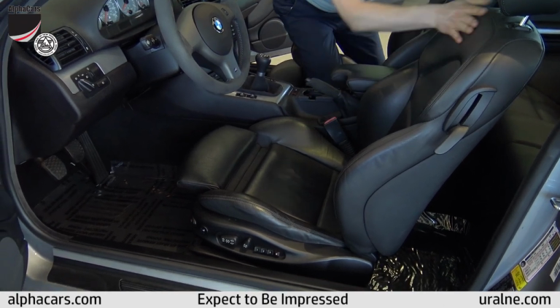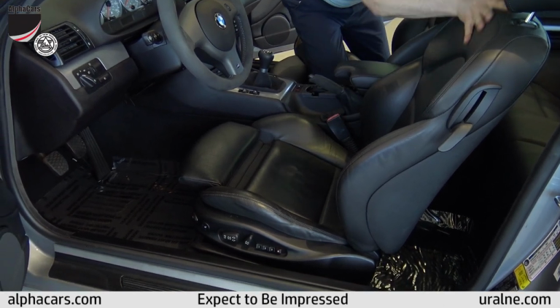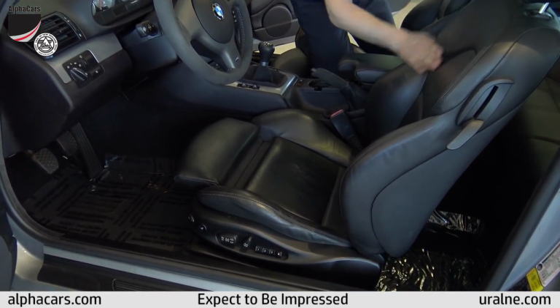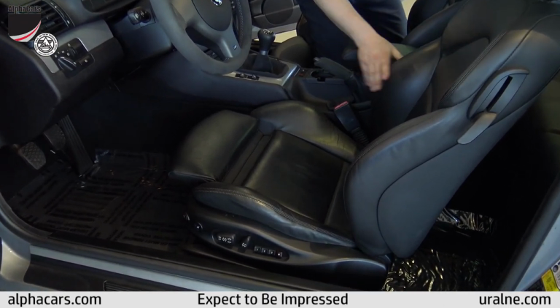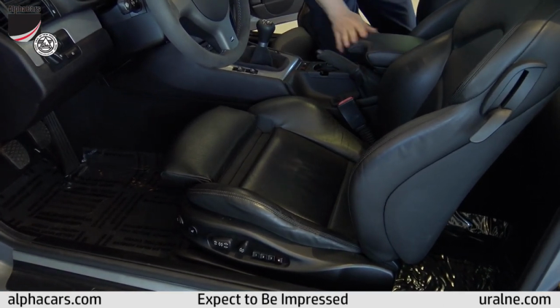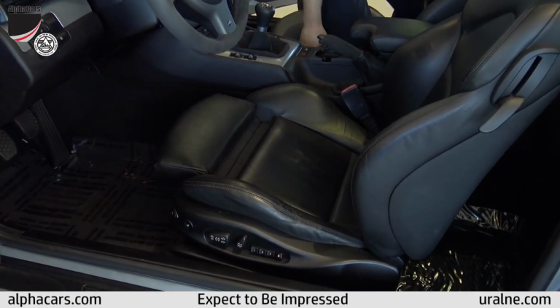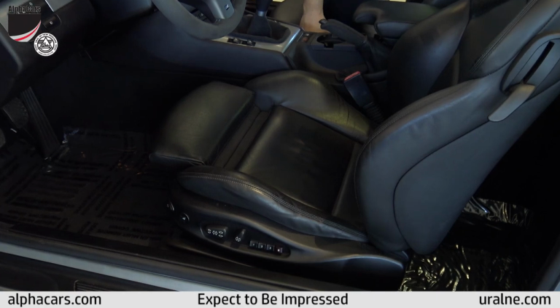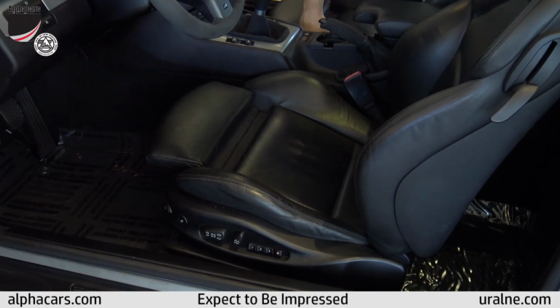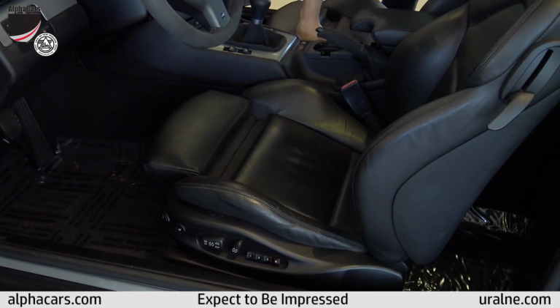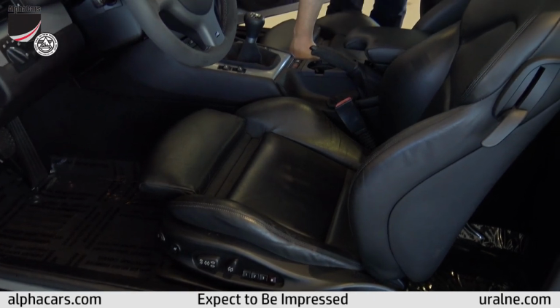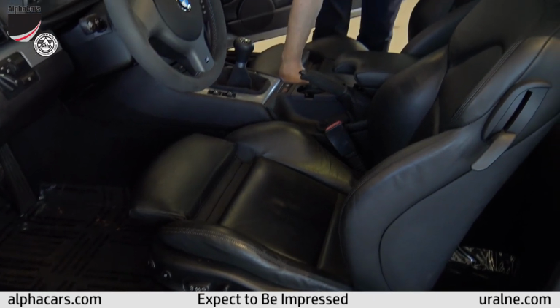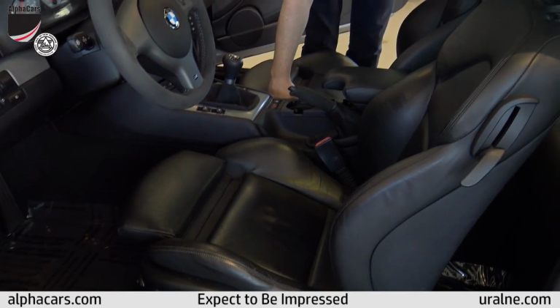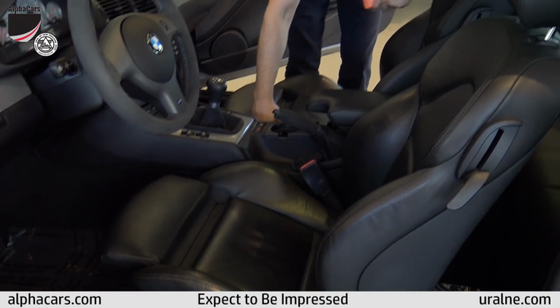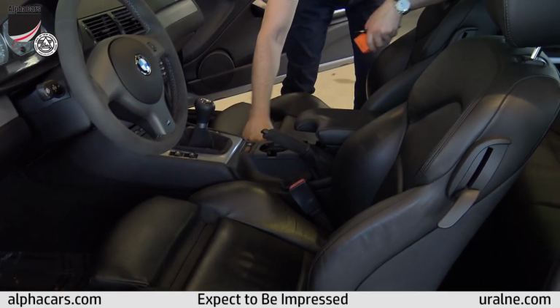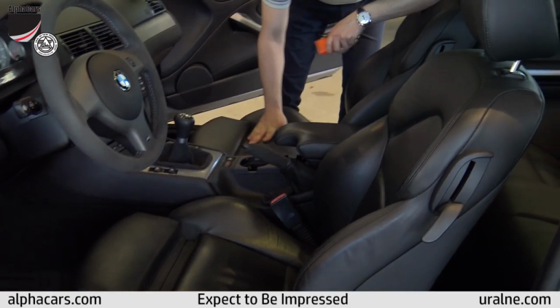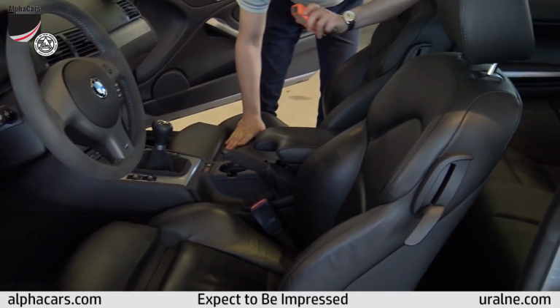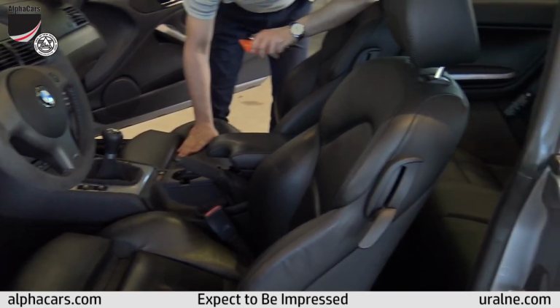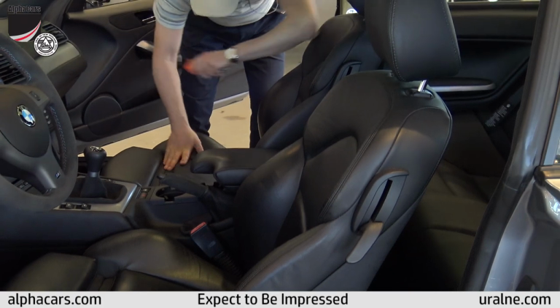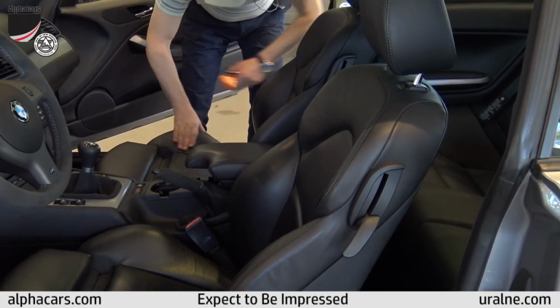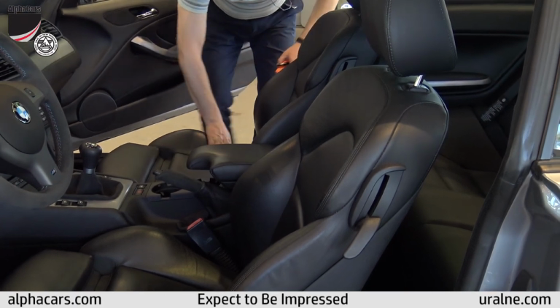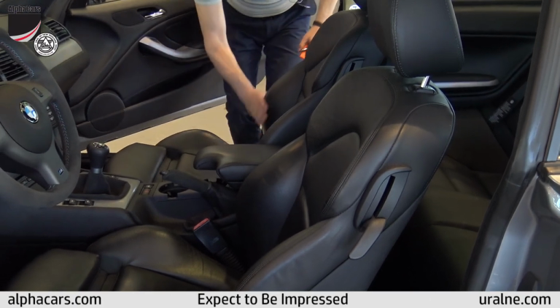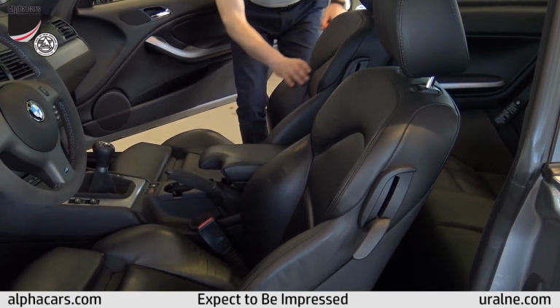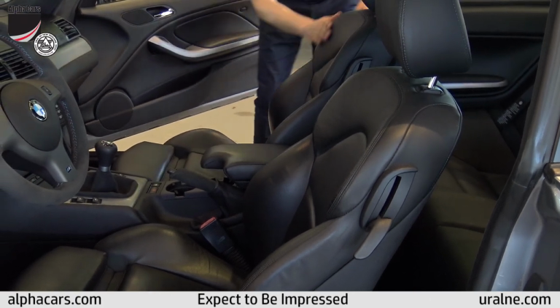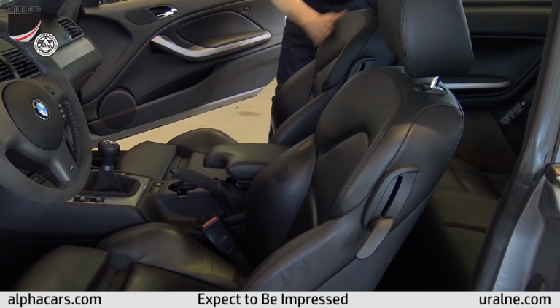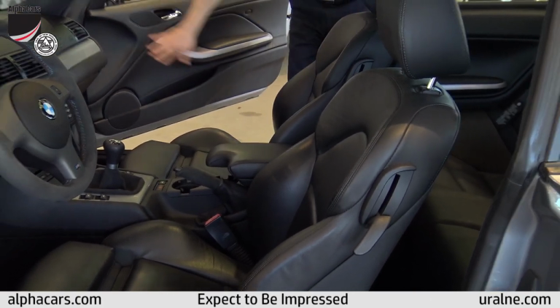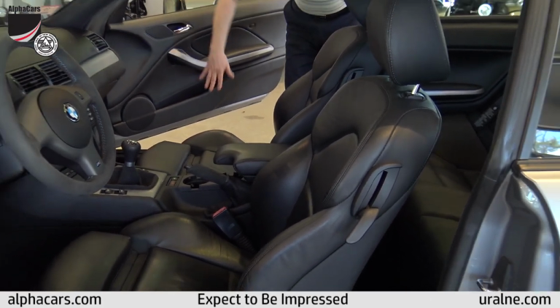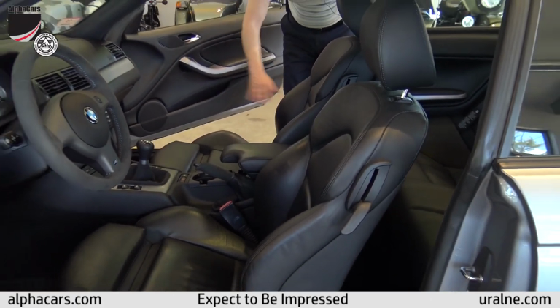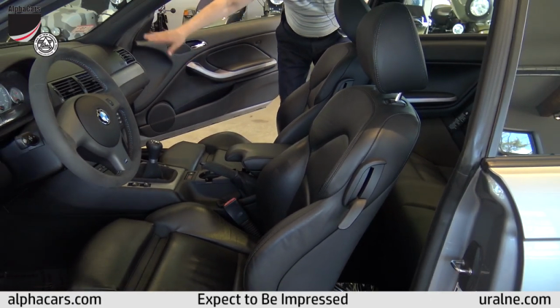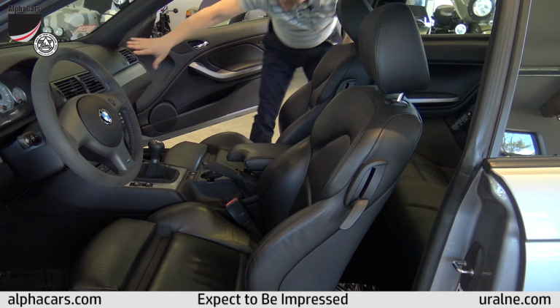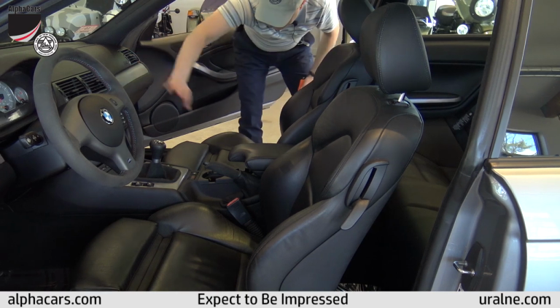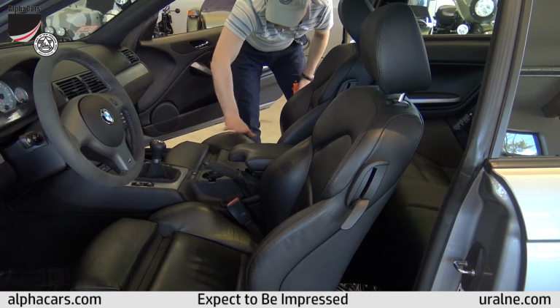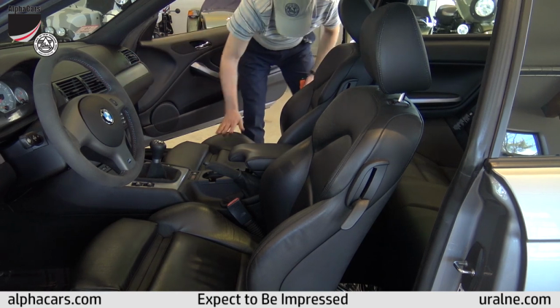Looking through the interior, the rear is simply like brand new — there's nothing to say, it's just like brand new. The passenger seat is like brand new. The door sill plates and surrounding area are all in like-new condition.